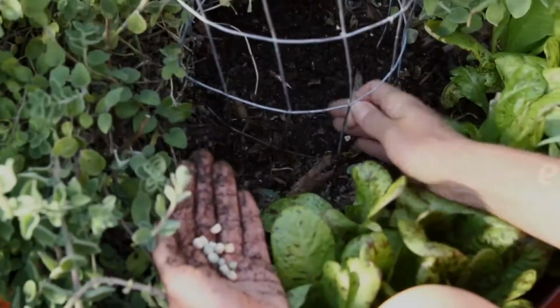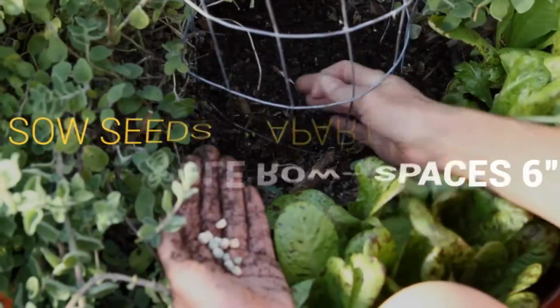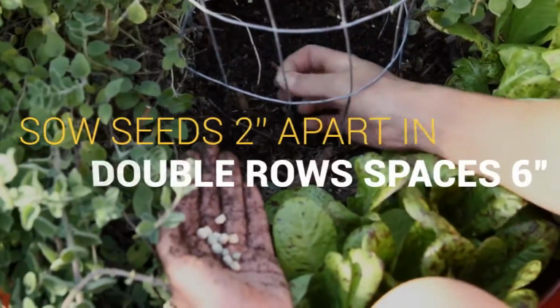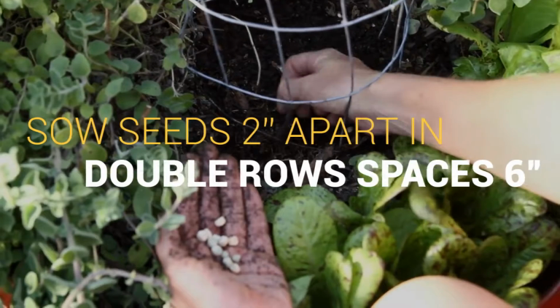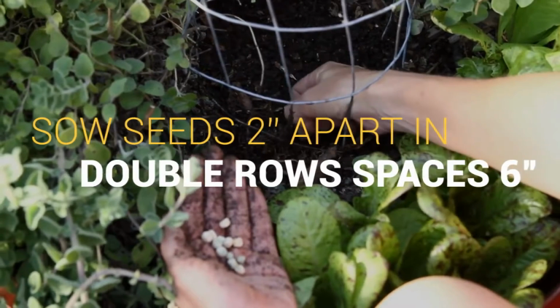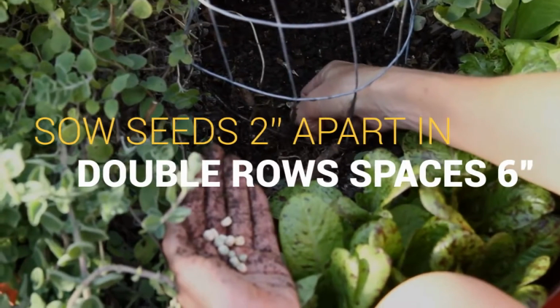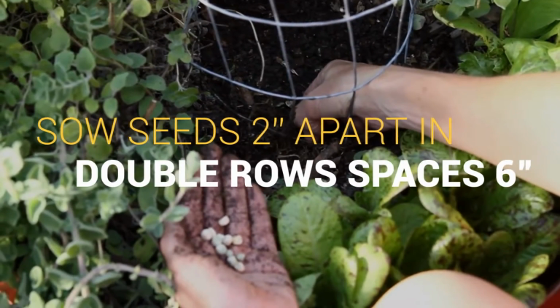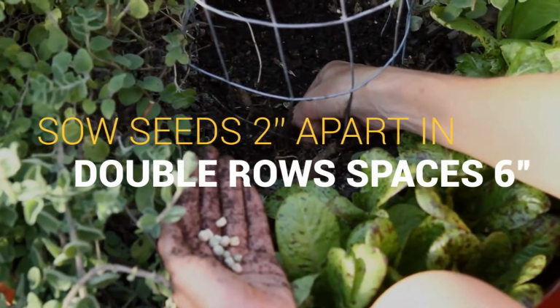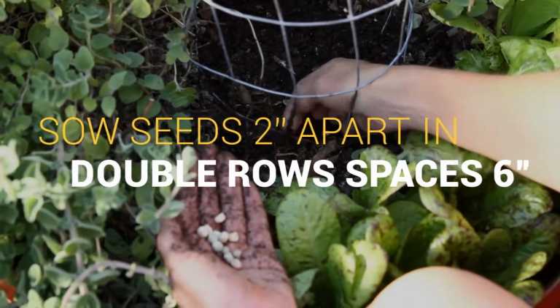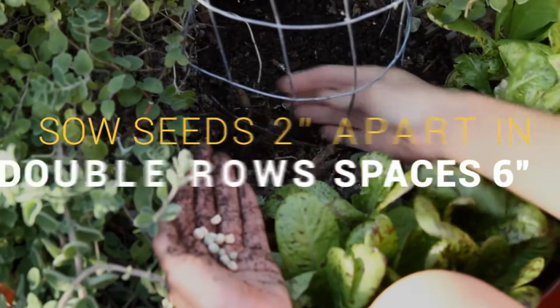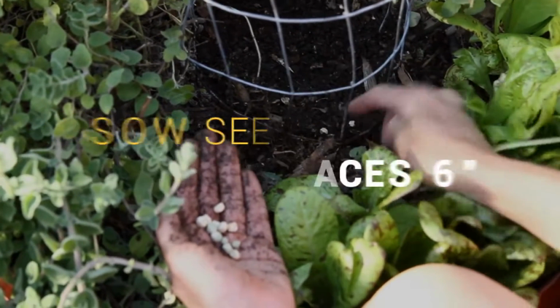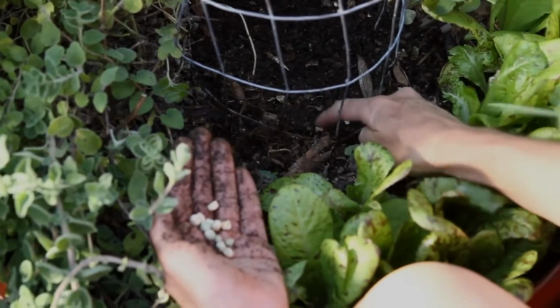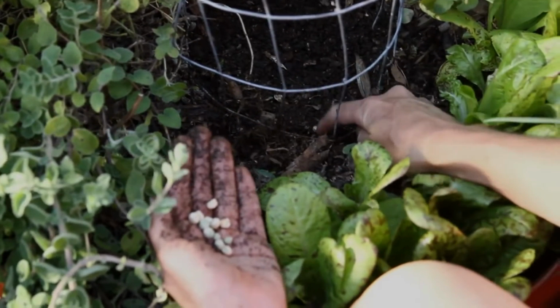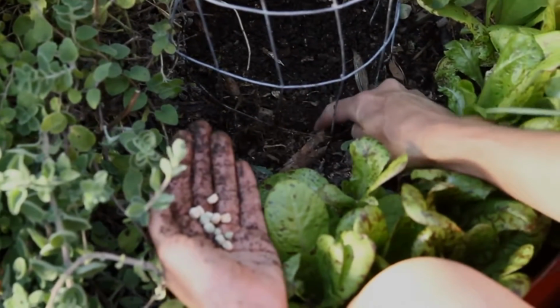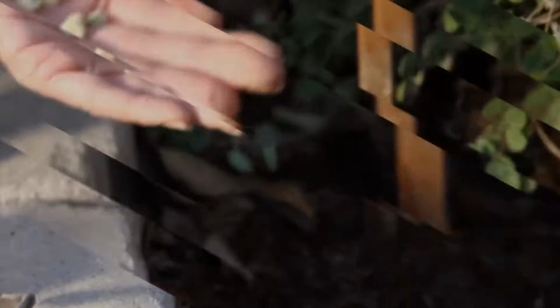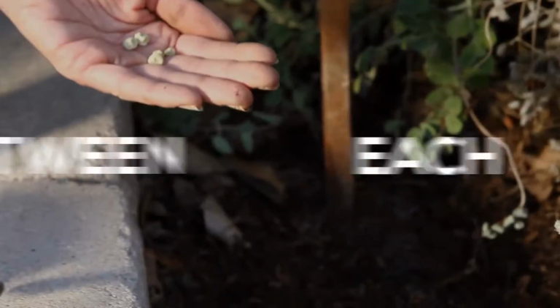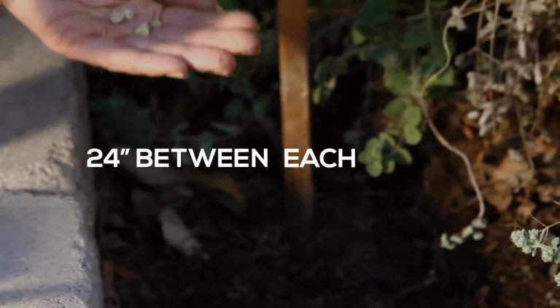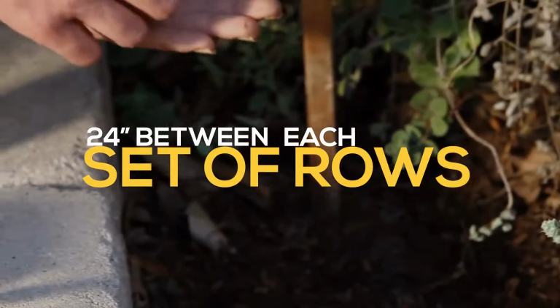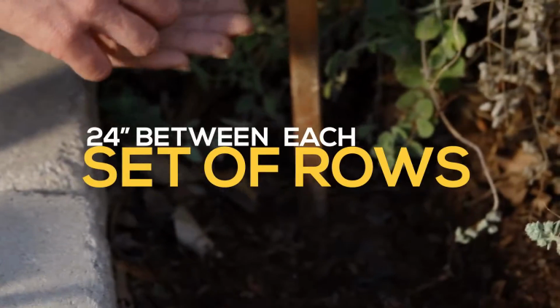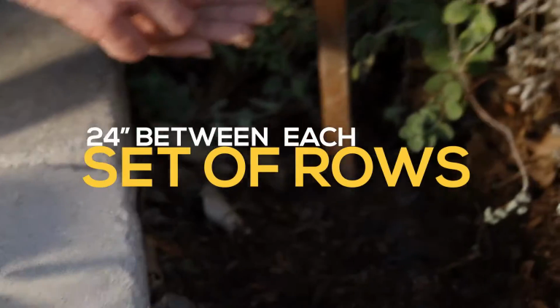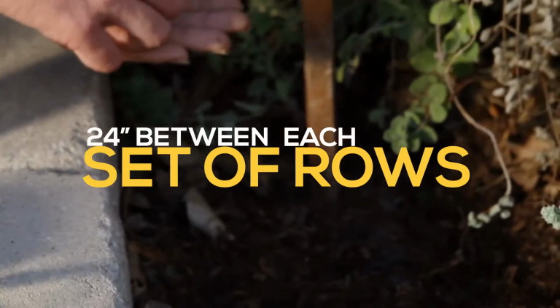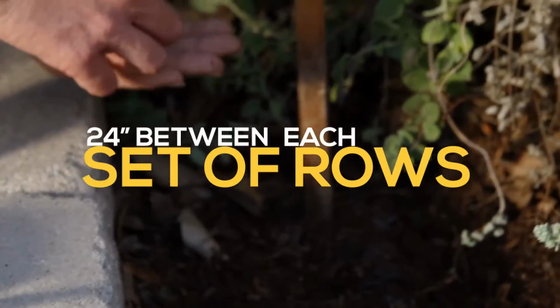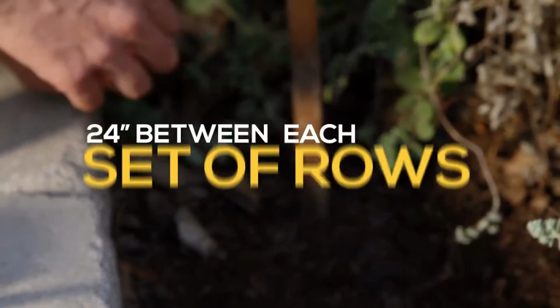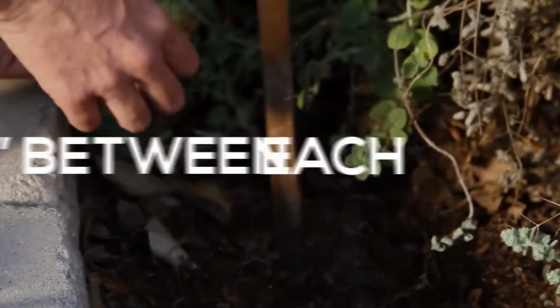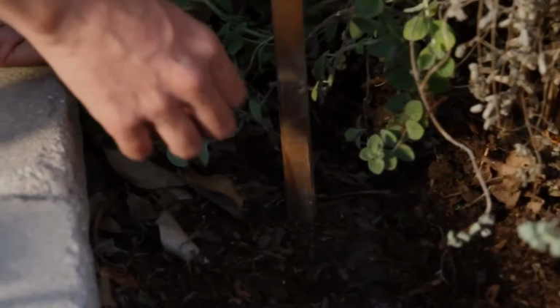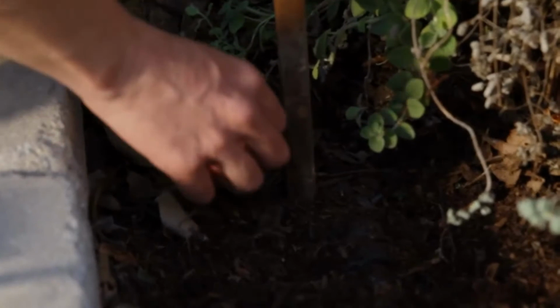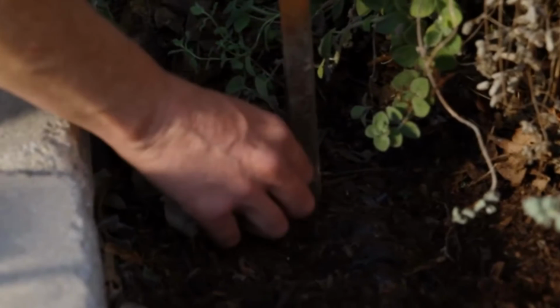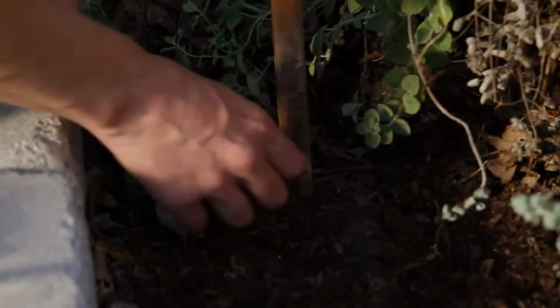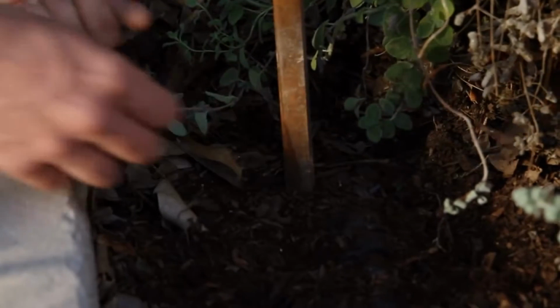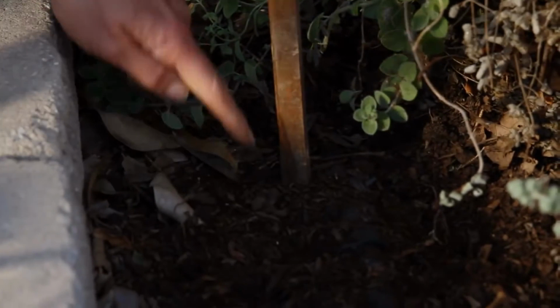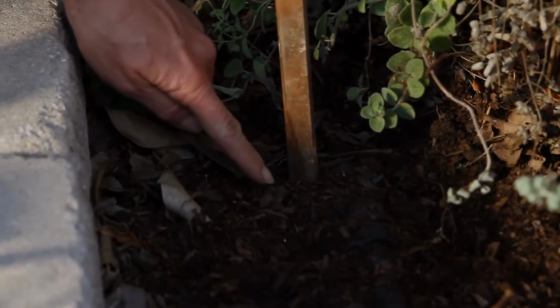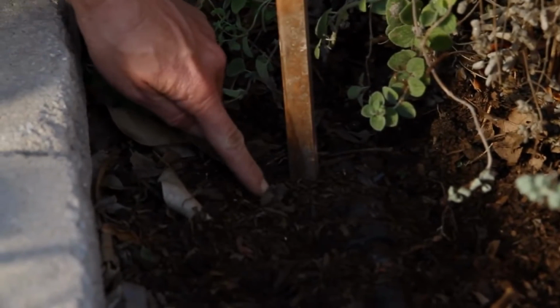Sow seeds 2 inches apart in double rows spaced 6 inches apart, with 24 inches between each set of rows. Cover with 1 inch of fine soil.